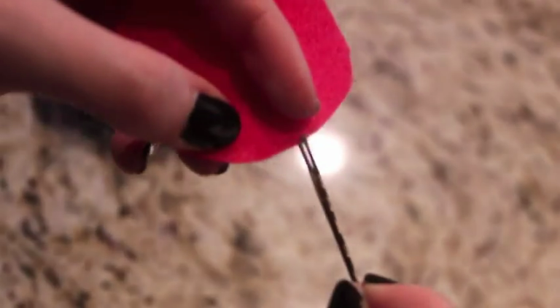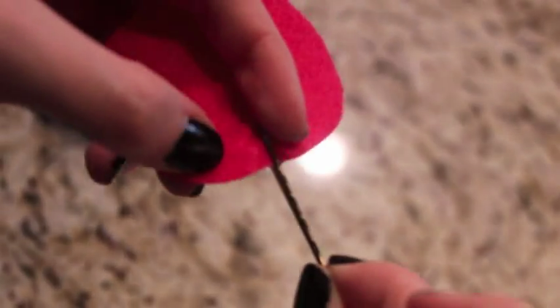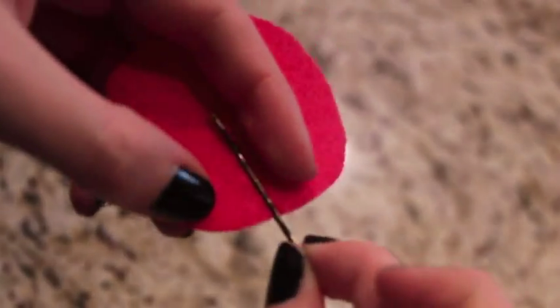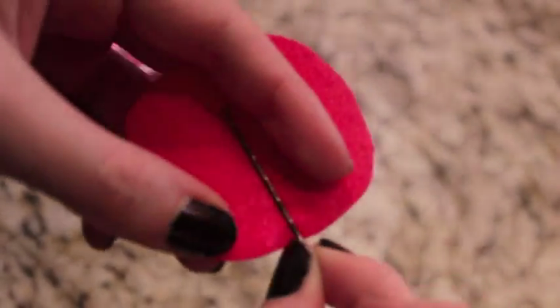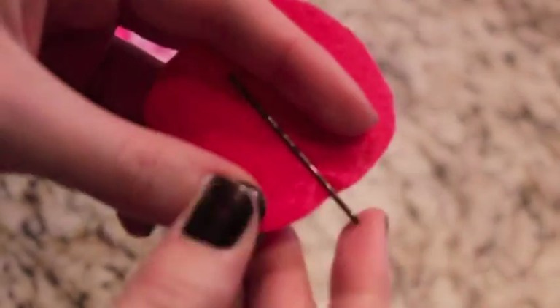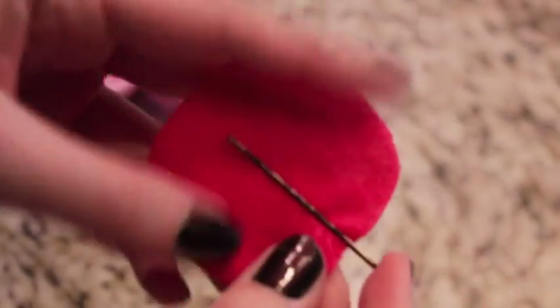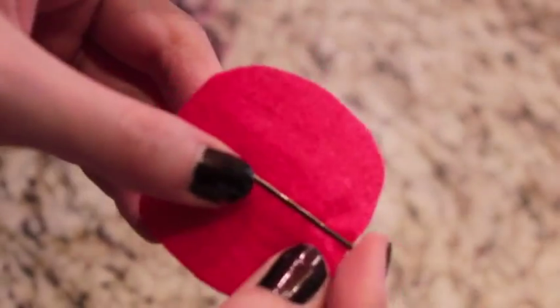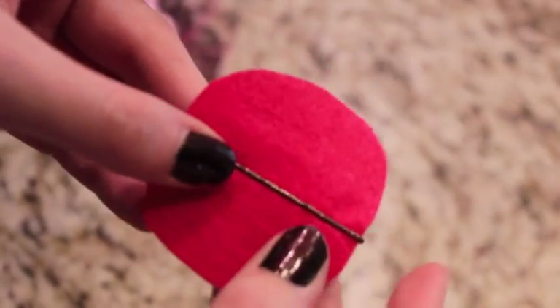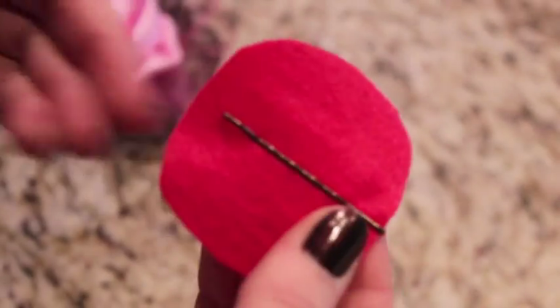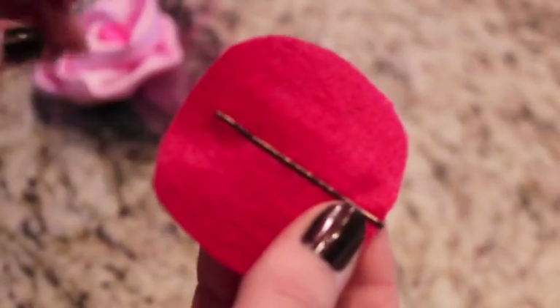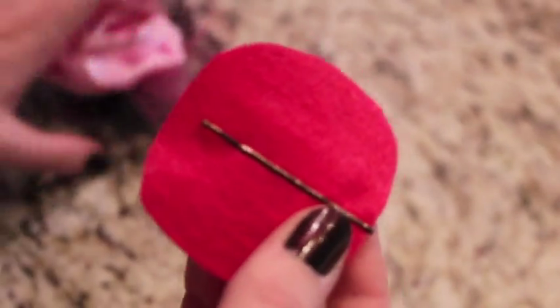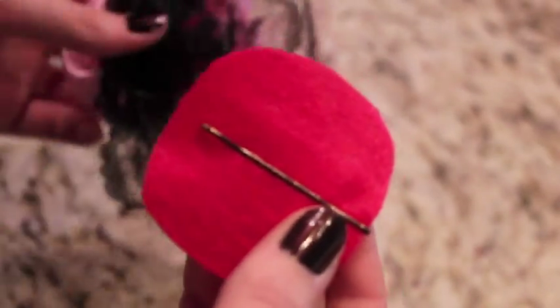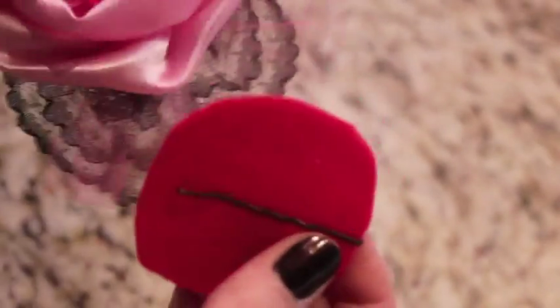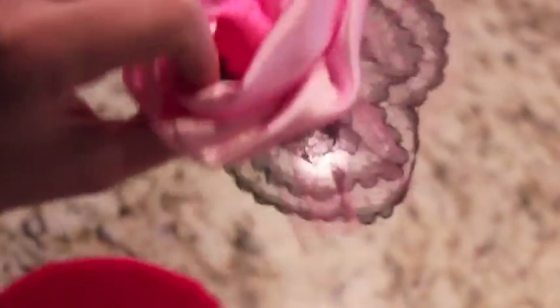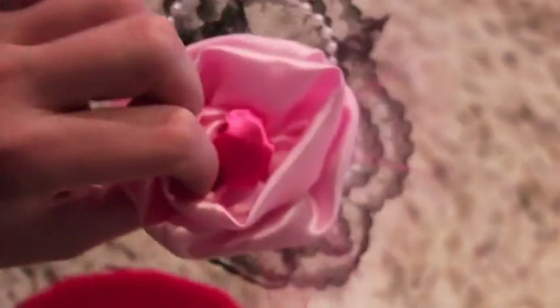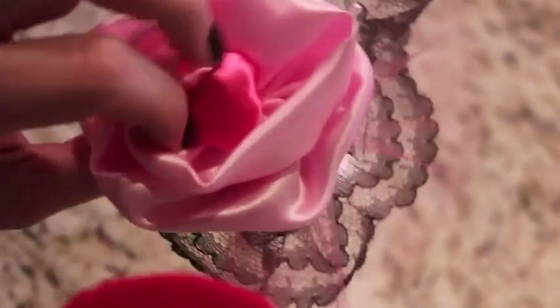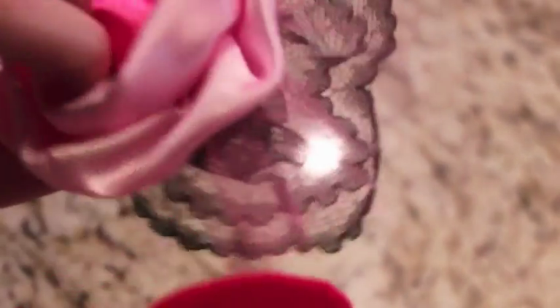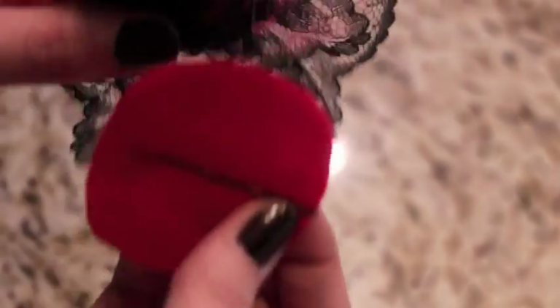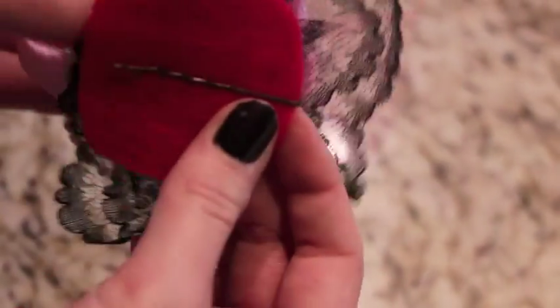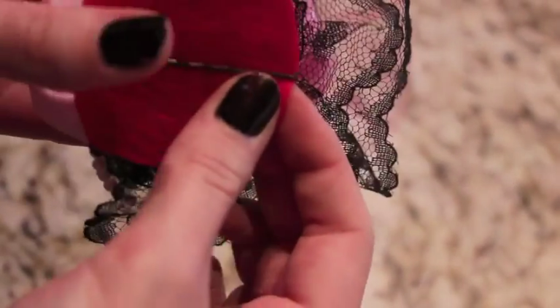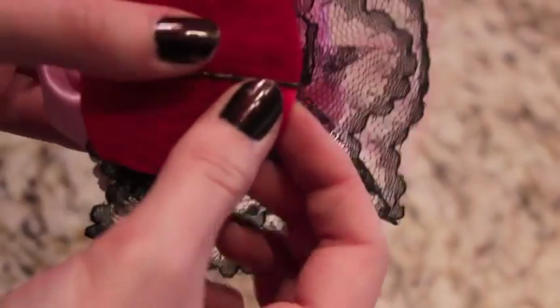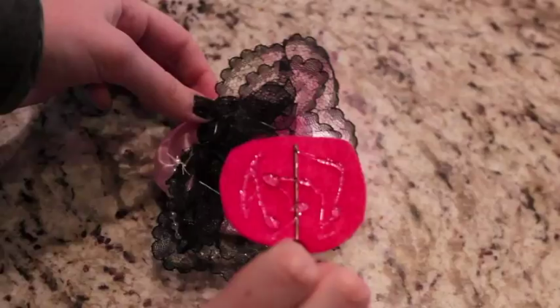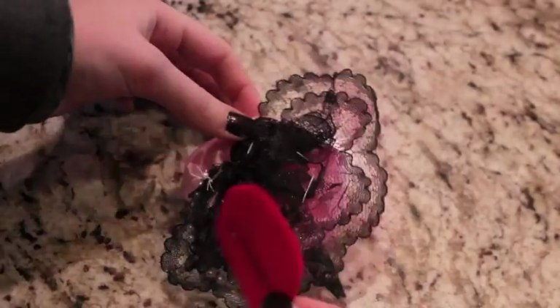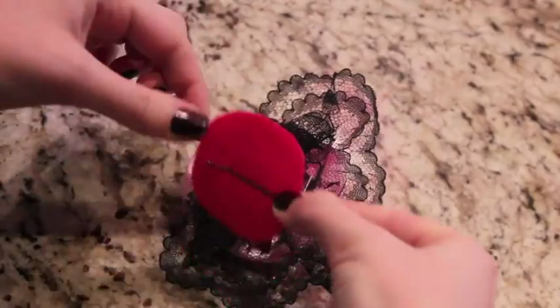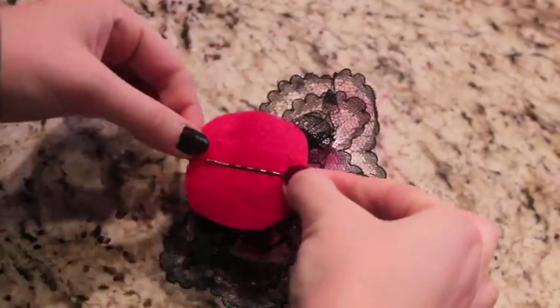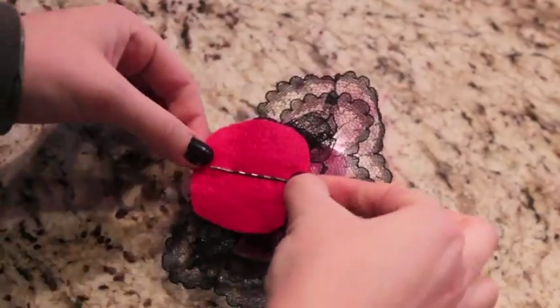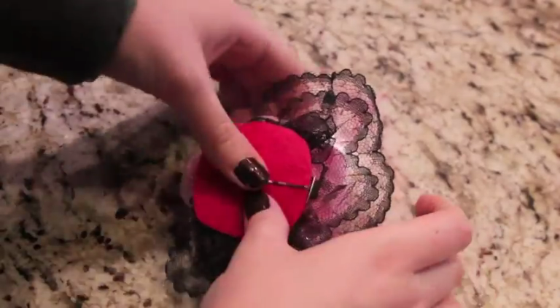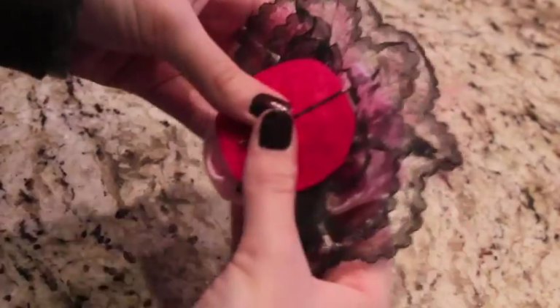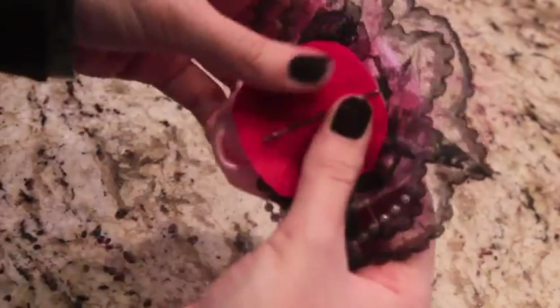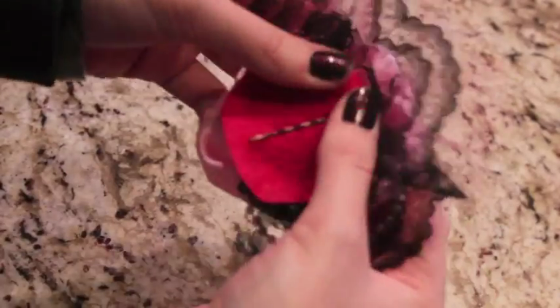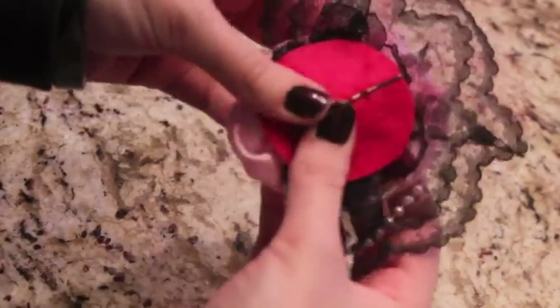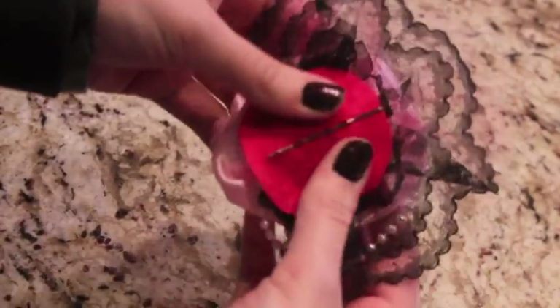Next, clip a bobby pin onto a circle of felt. Hot glue the felt onto the back of your rose.